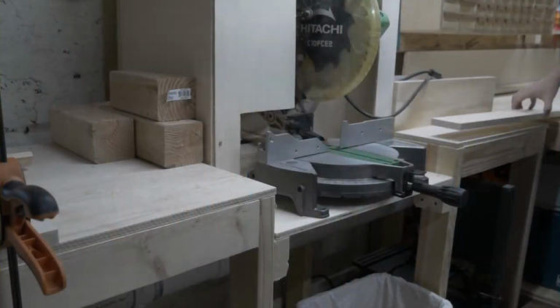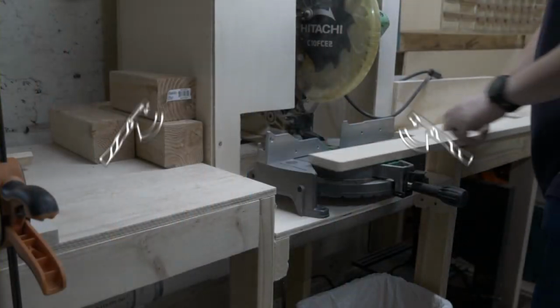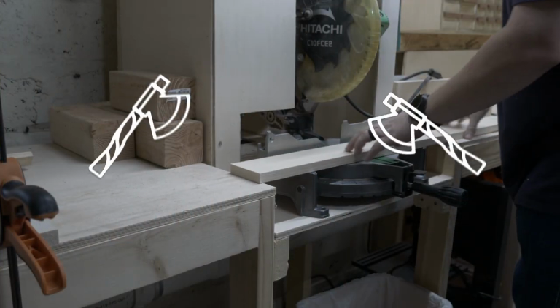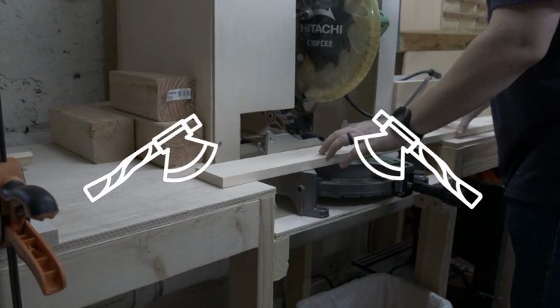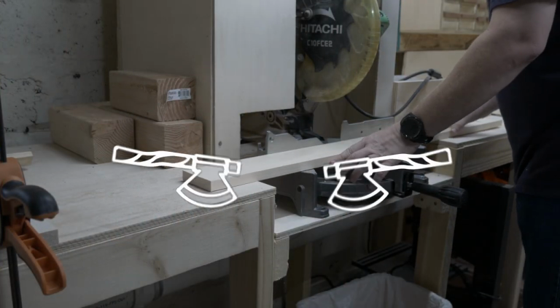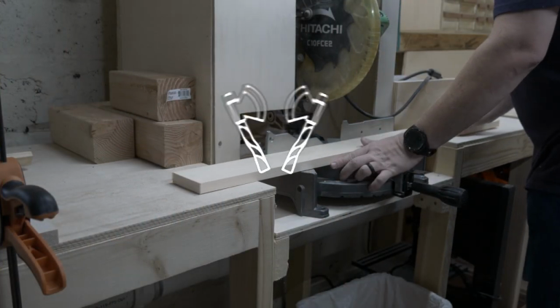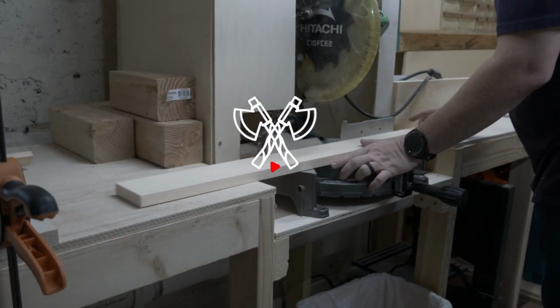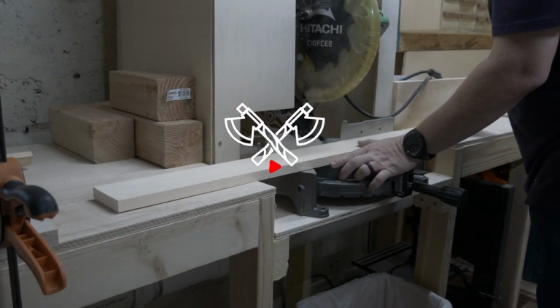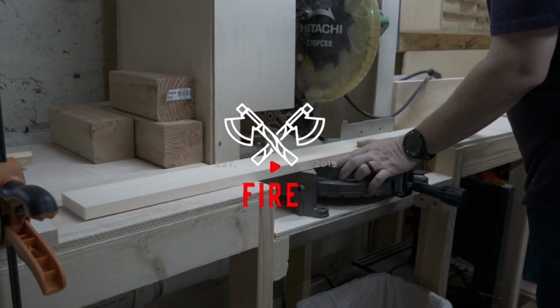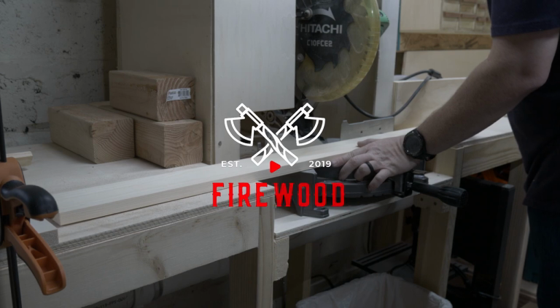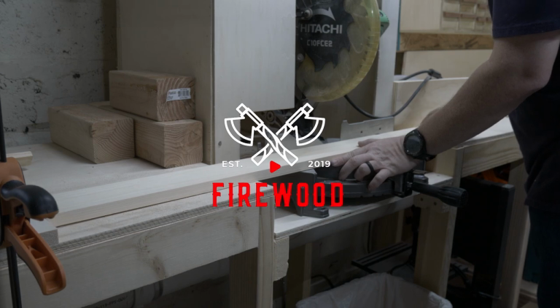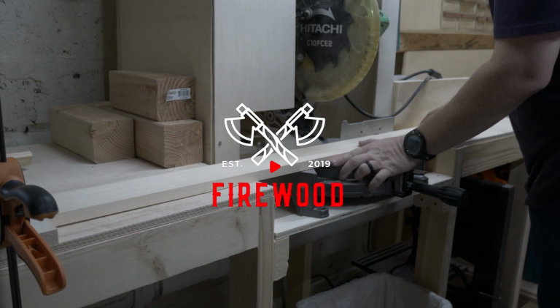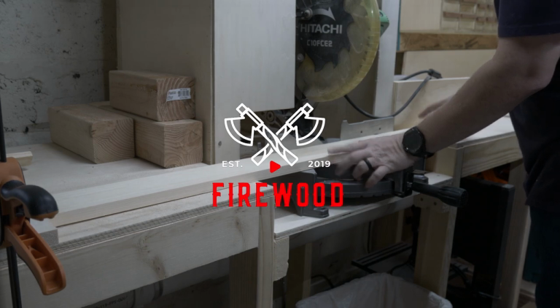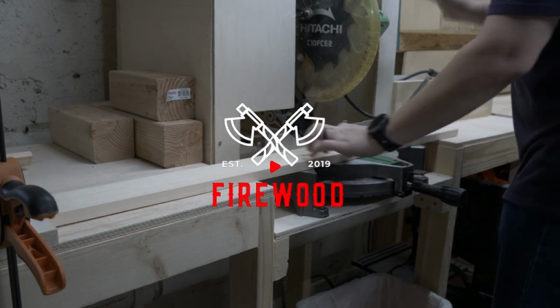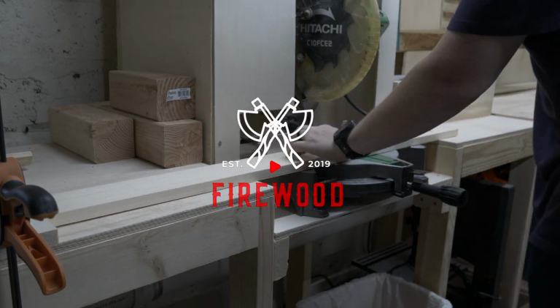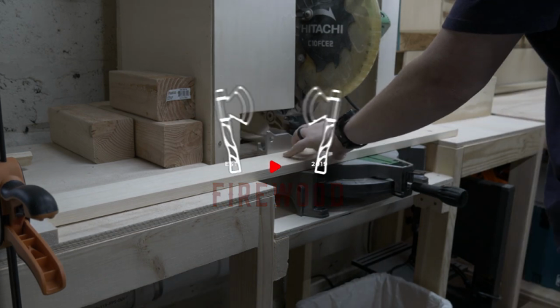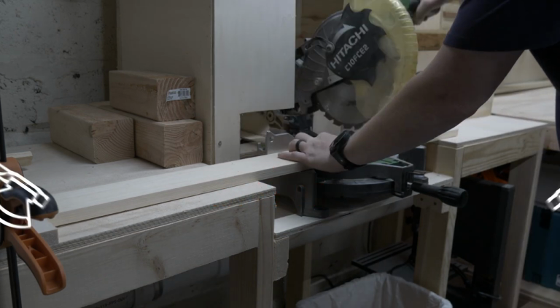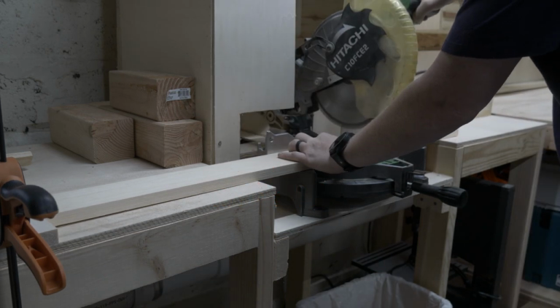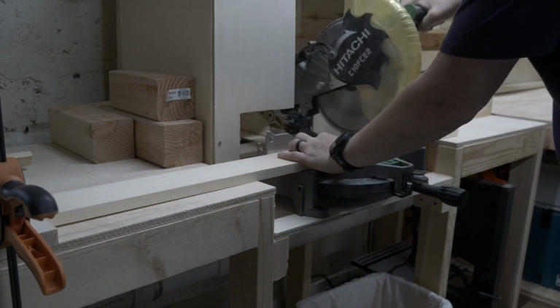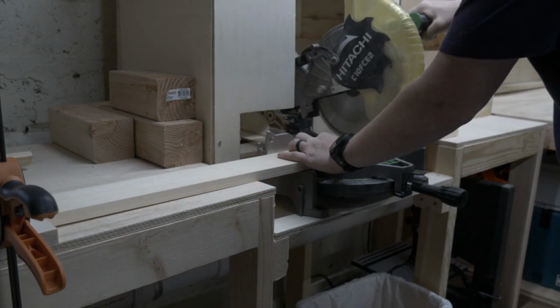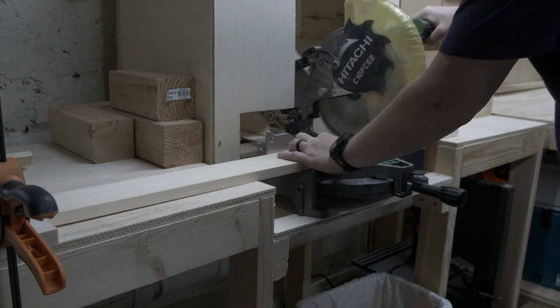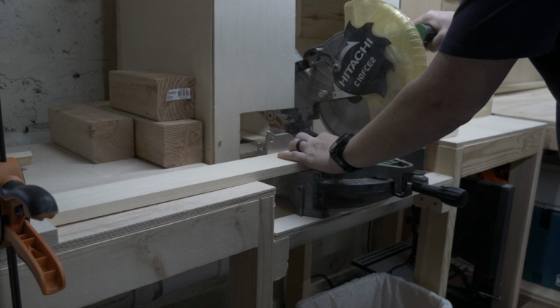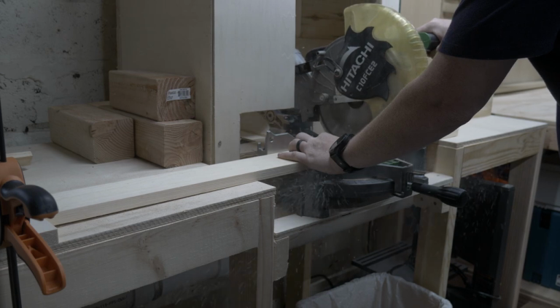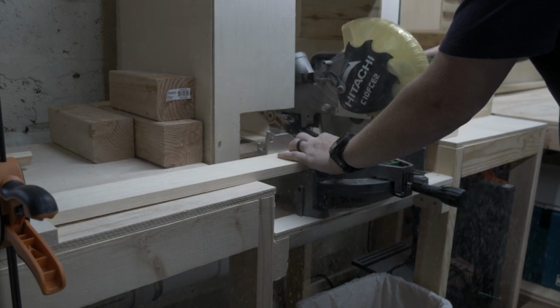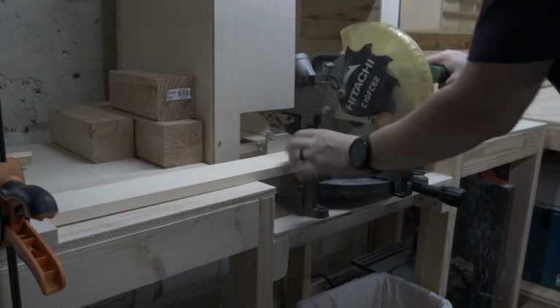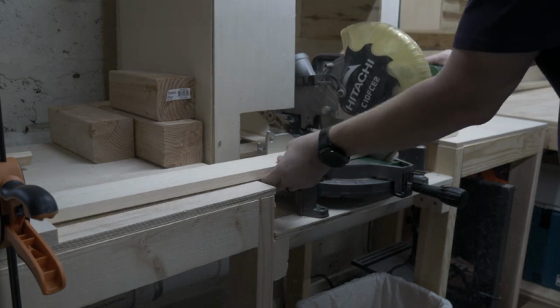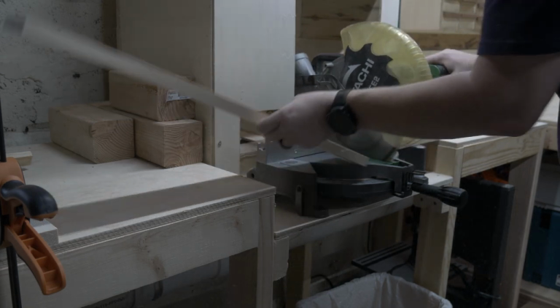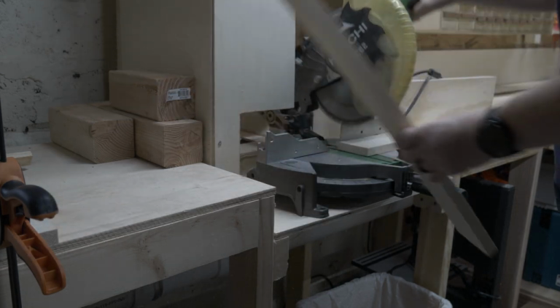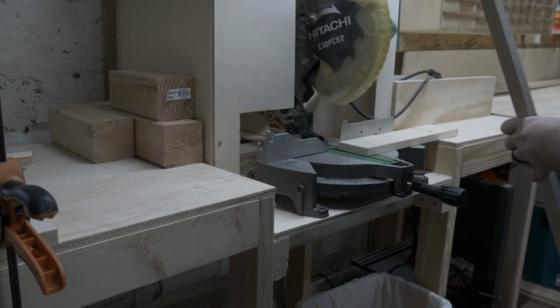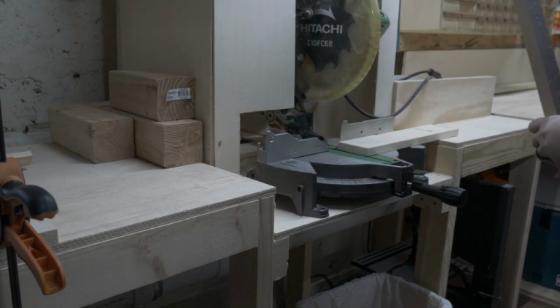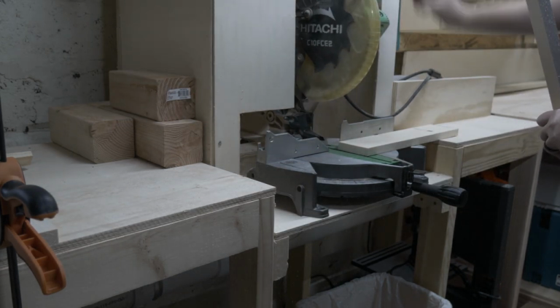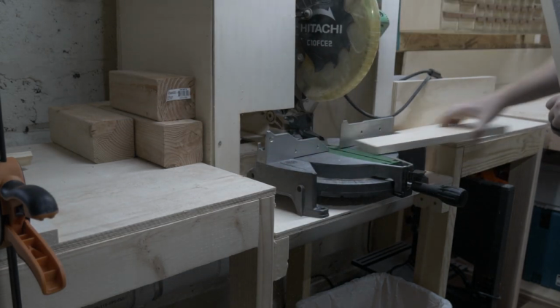So today we're going to build a Dutch door baby gate thing combo. The design for this gate is pretty simple, which, coincidentally, was my mom's nickname for me growing up.